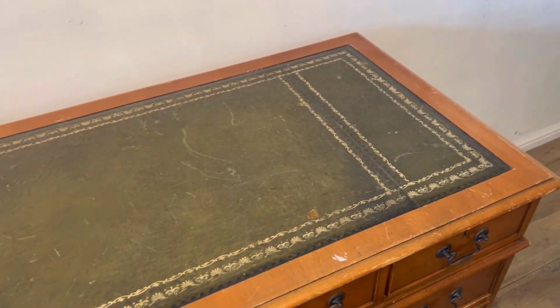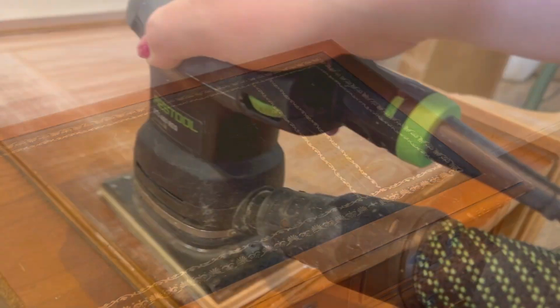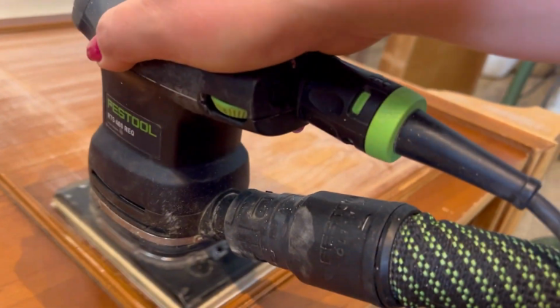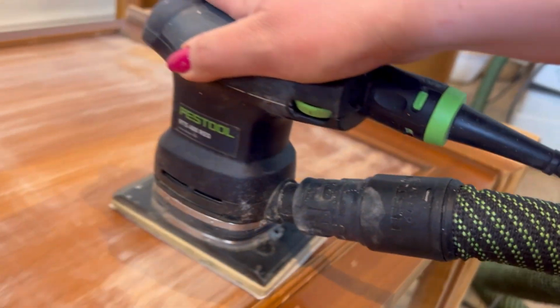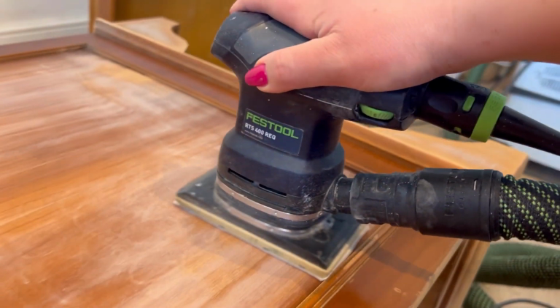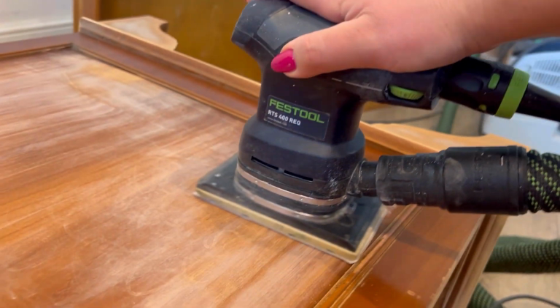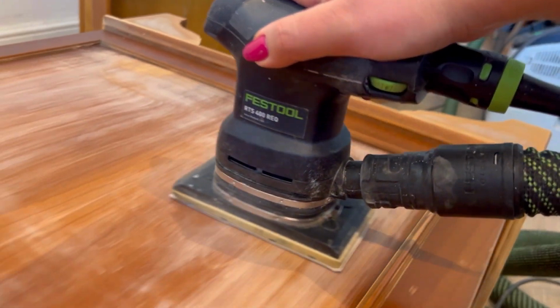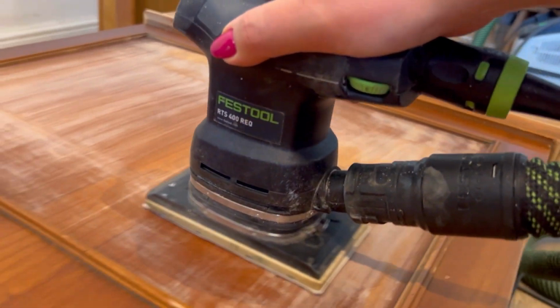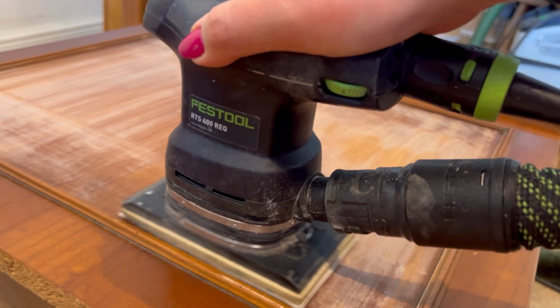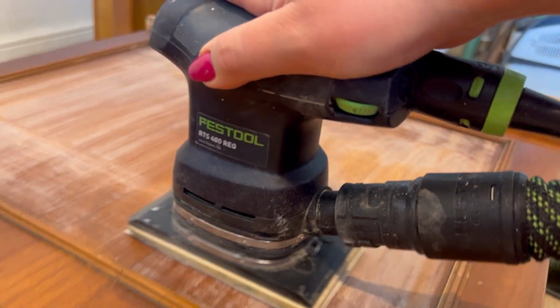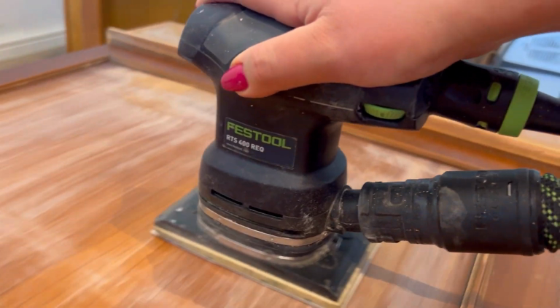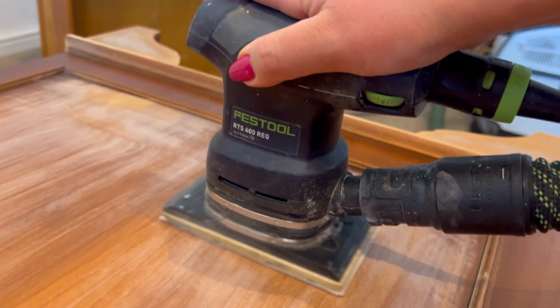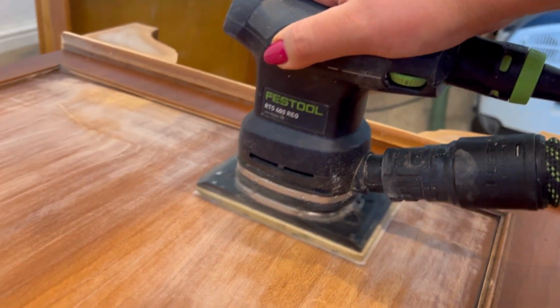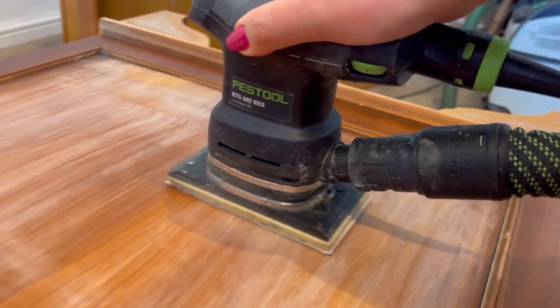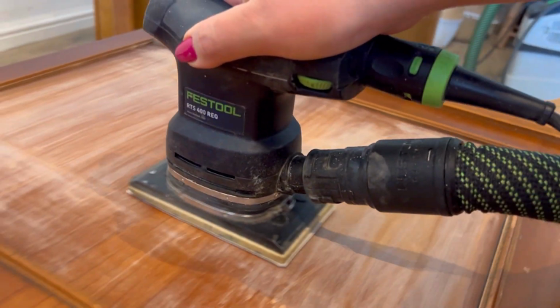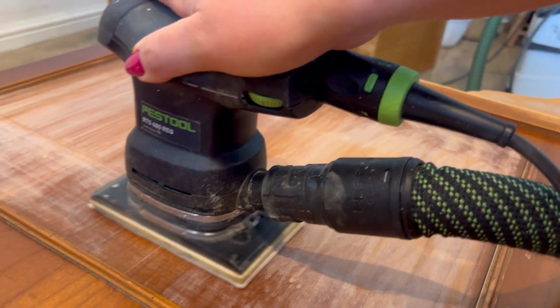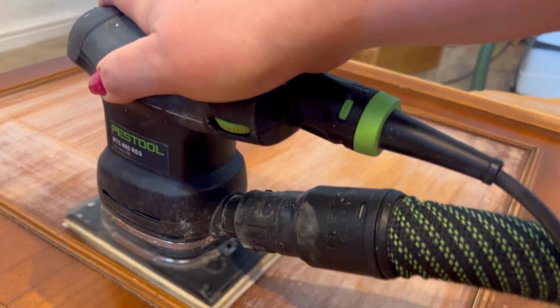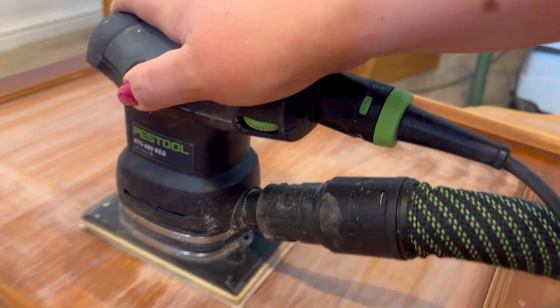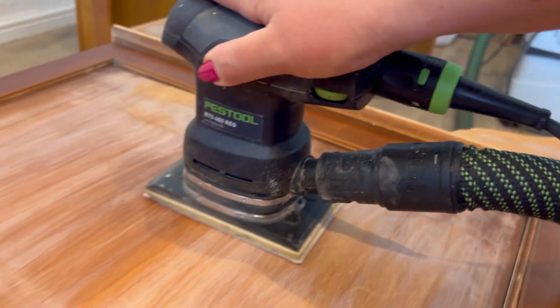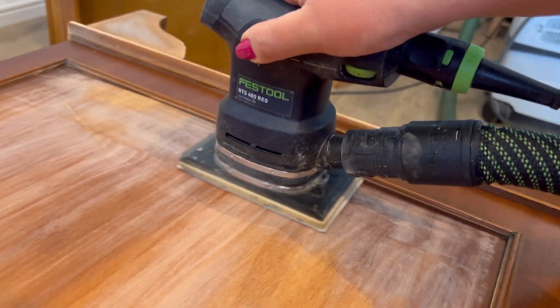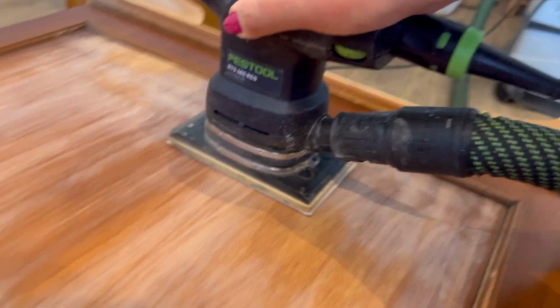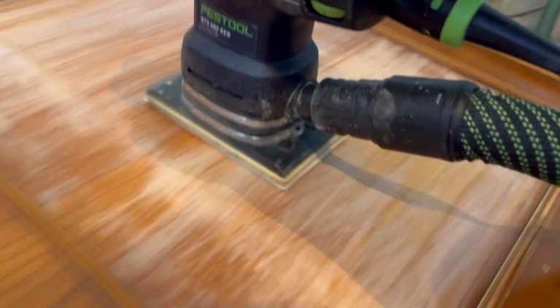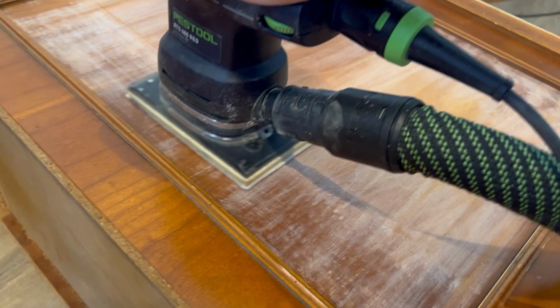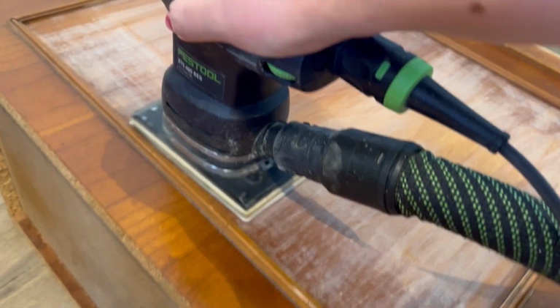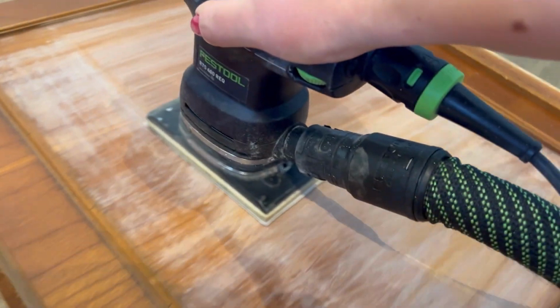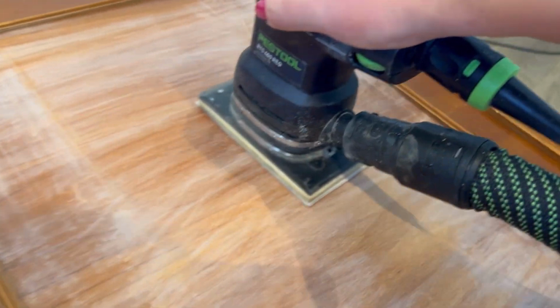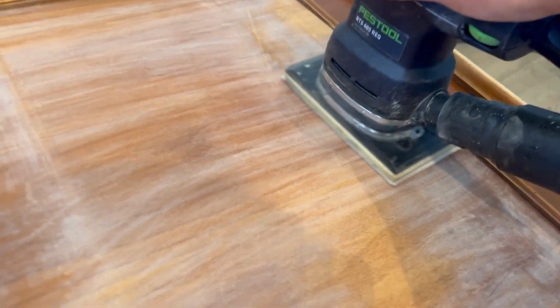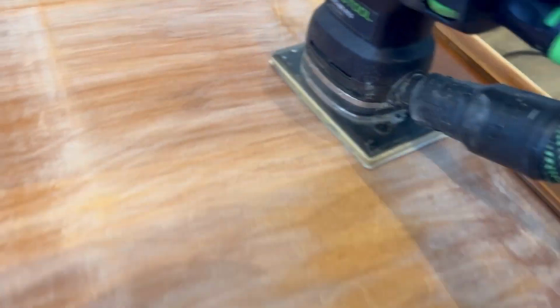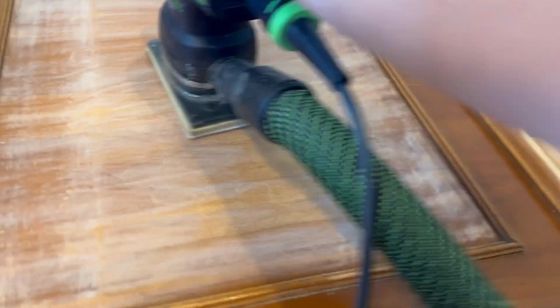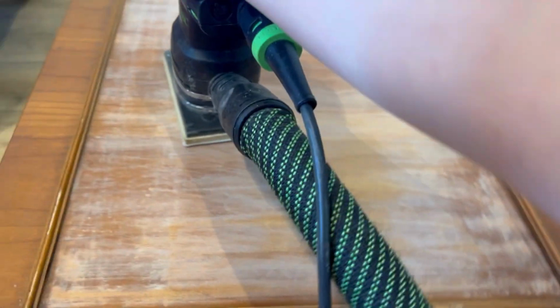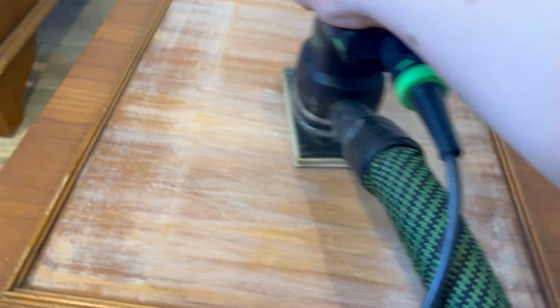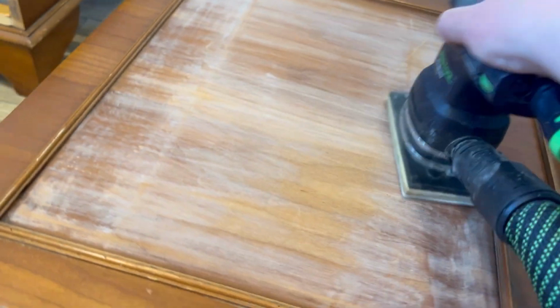Before I started I gave the piece a deep clean all over using White Lightning, which I conveniently forgot to film. Now I'm coming back with my Festool sander with a 120 grit and I'm just going to scuff sand the whole piece.